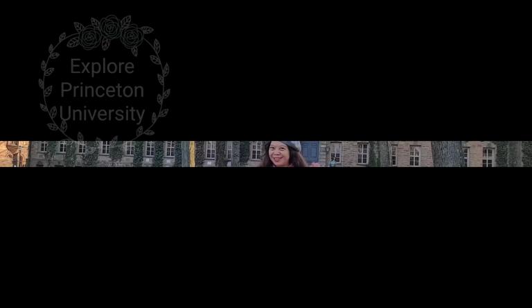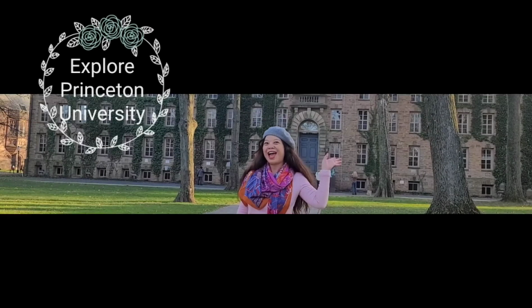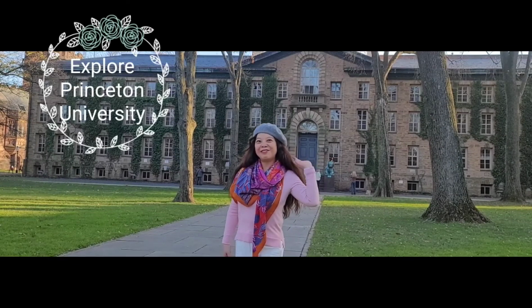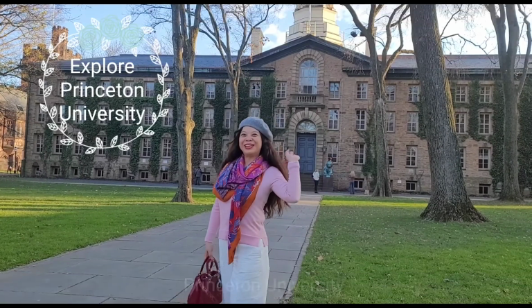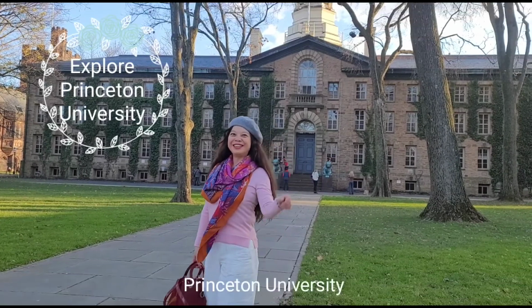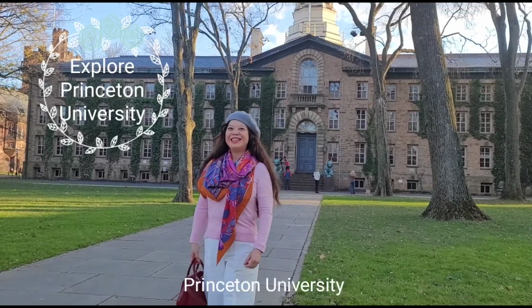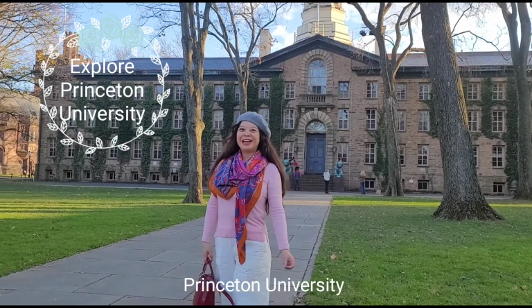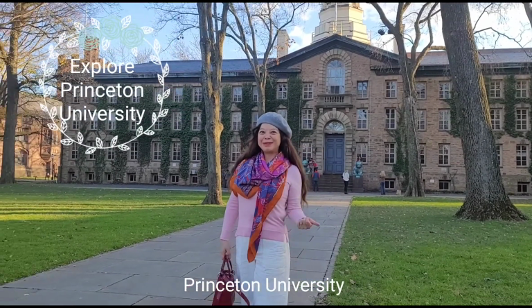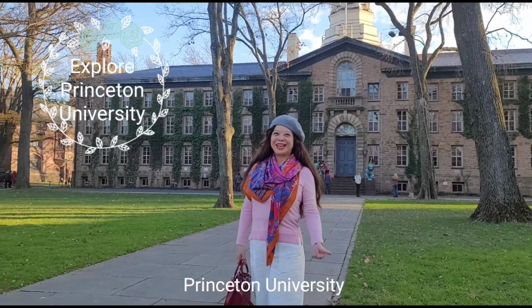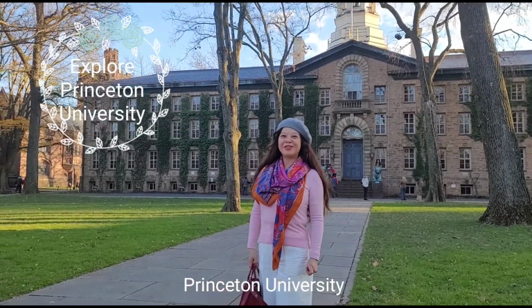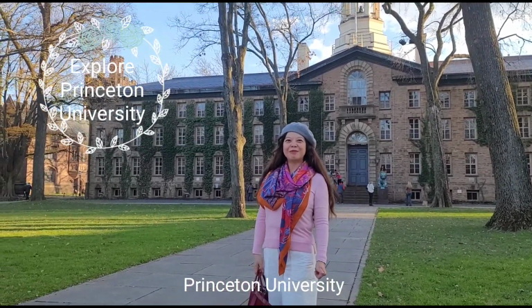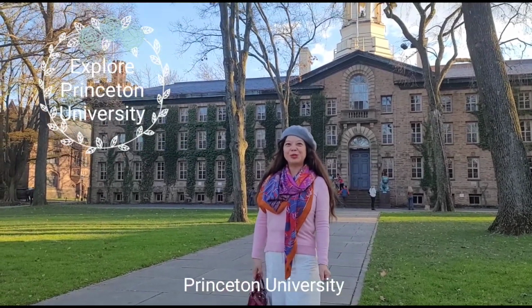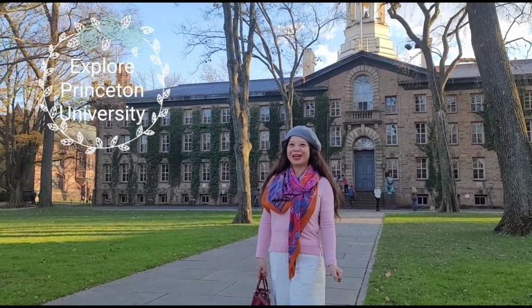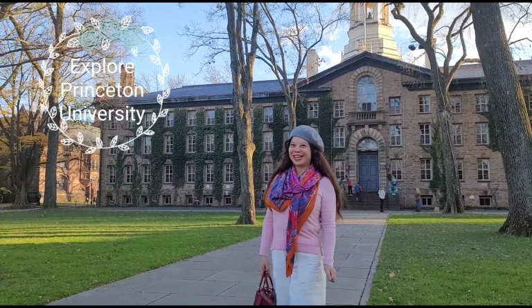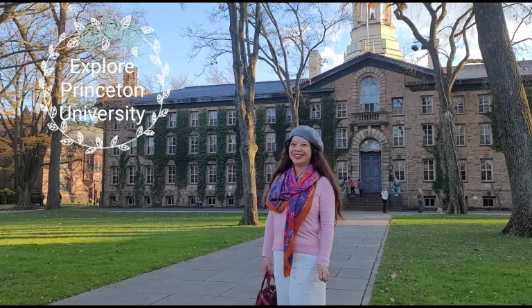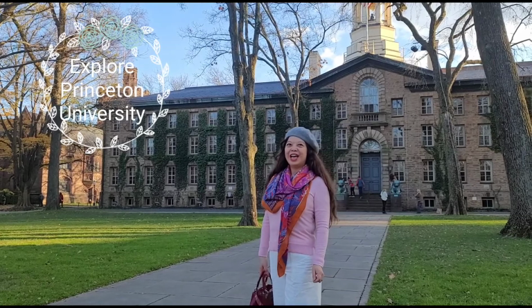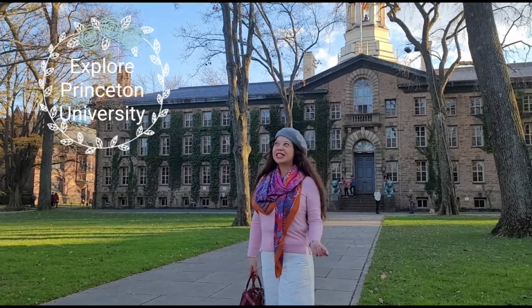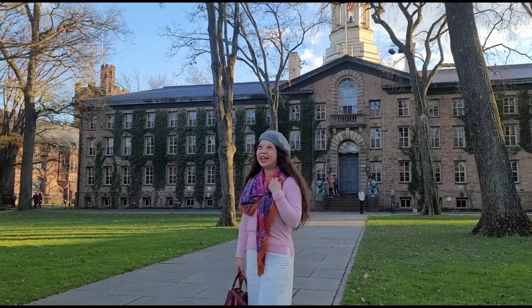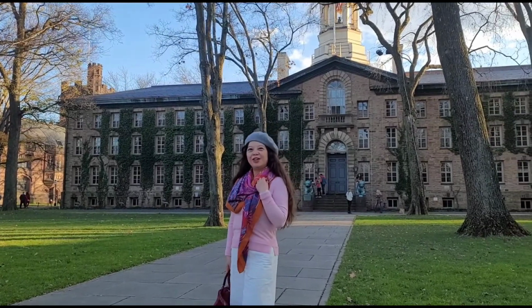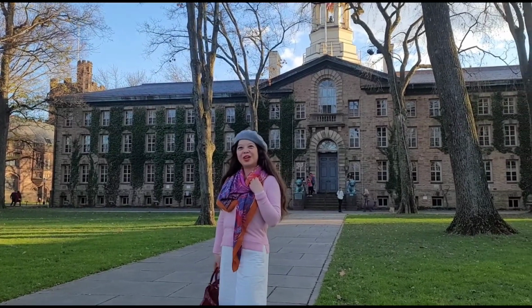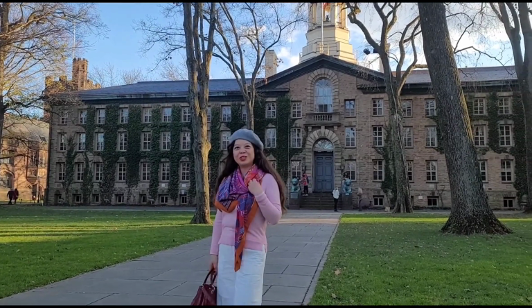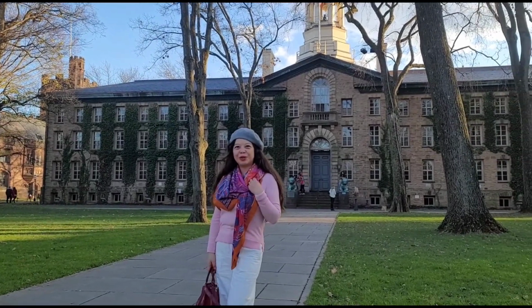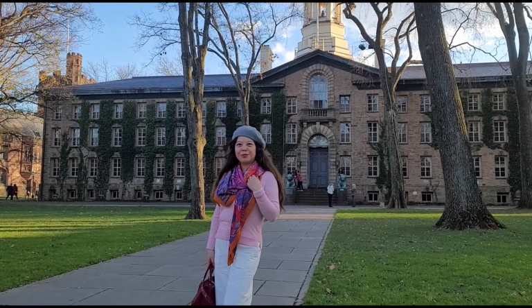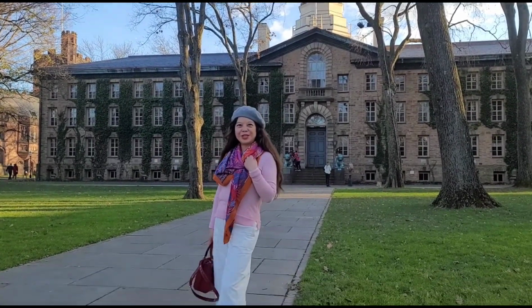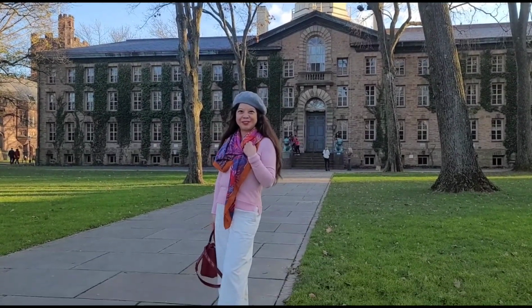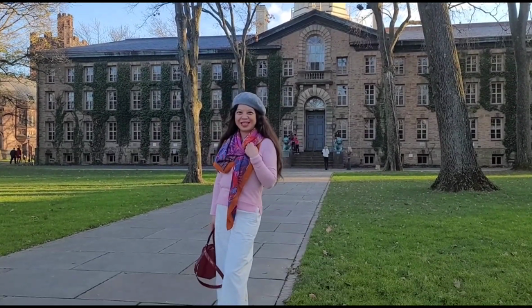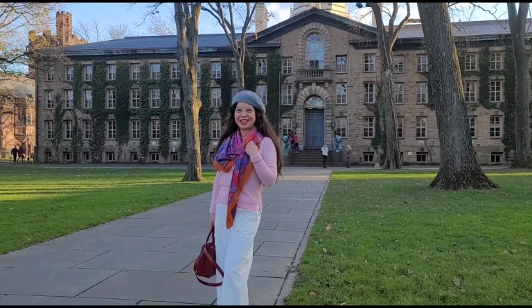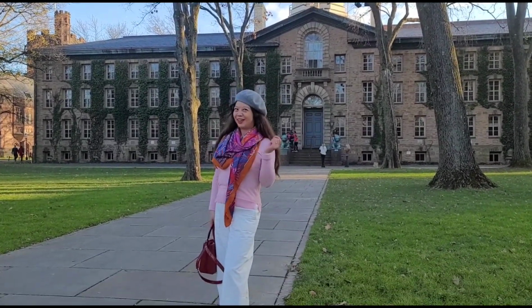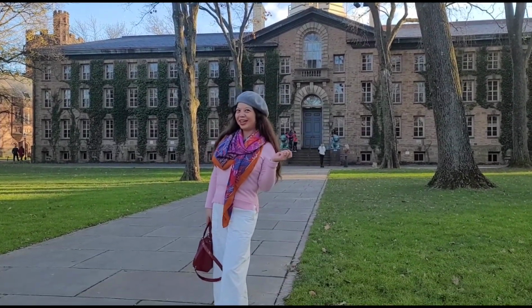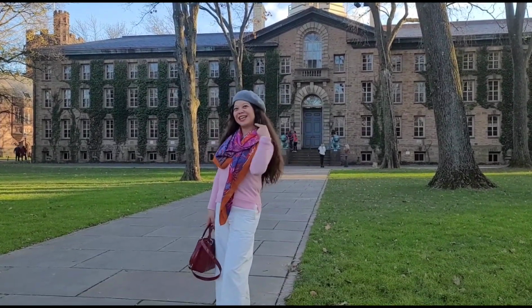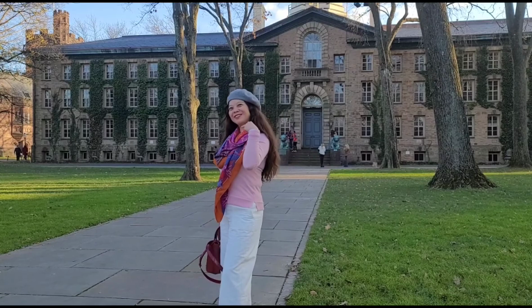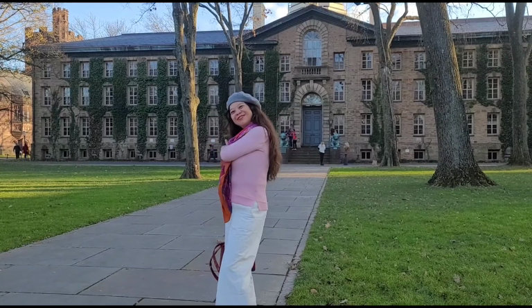Hello everyone, welcome to Rainbow Garden channel. My name is Jane. Today let's go explore Princeton University campus.